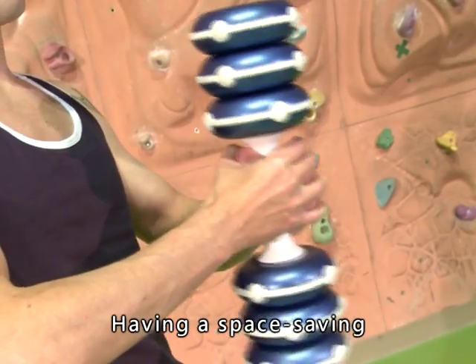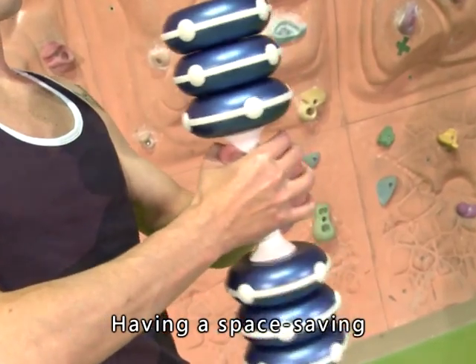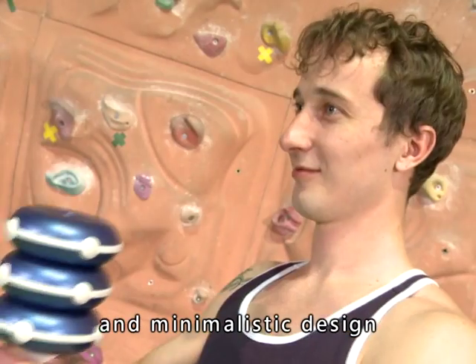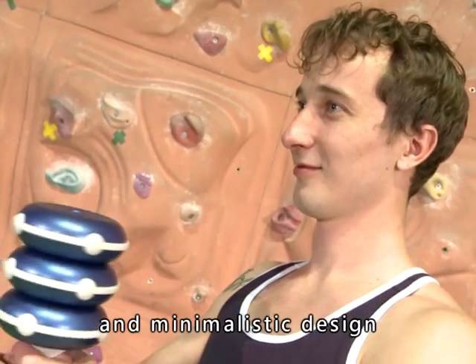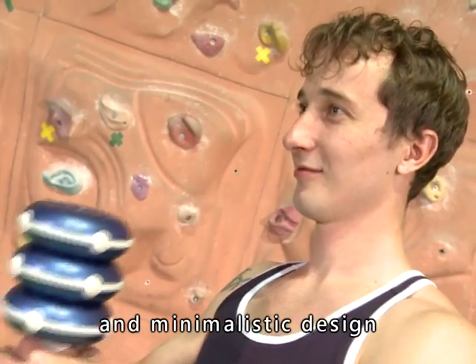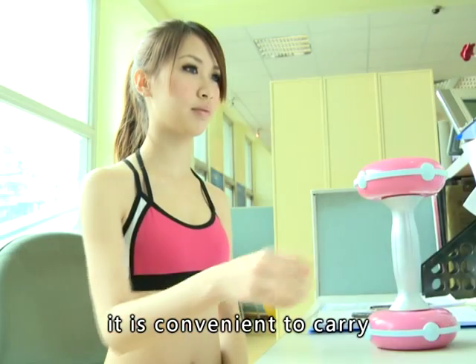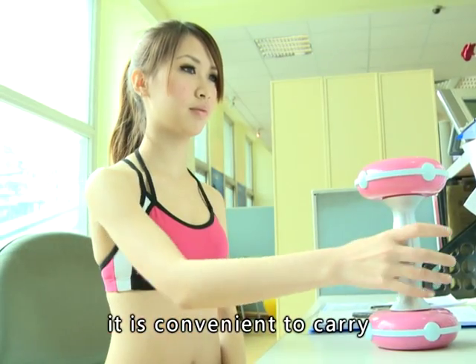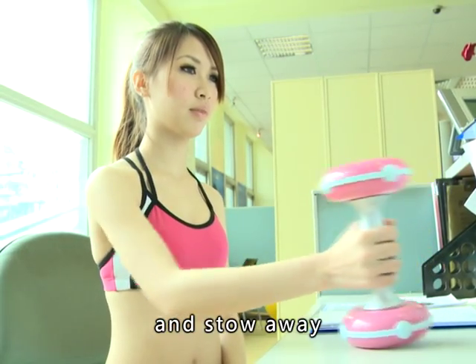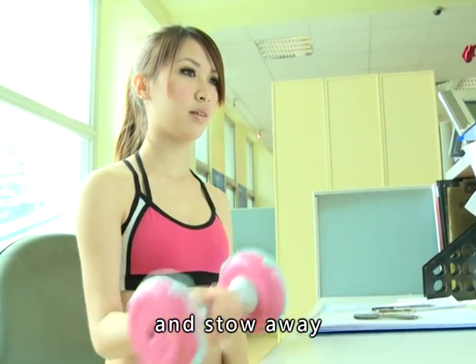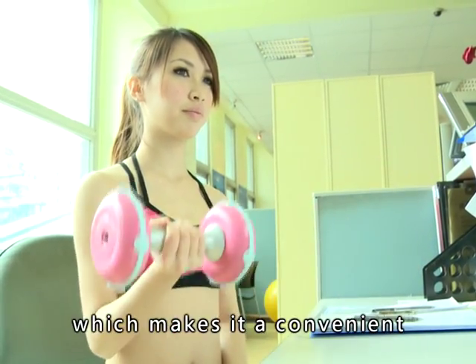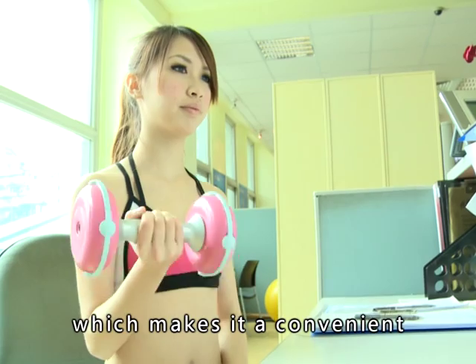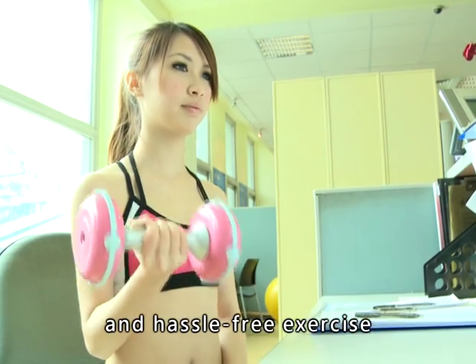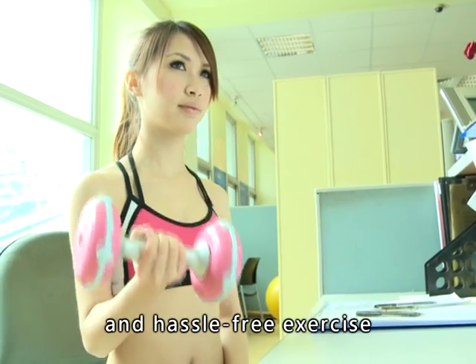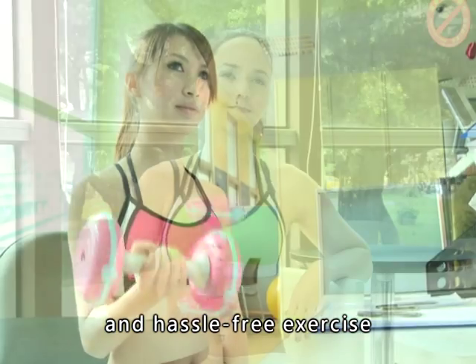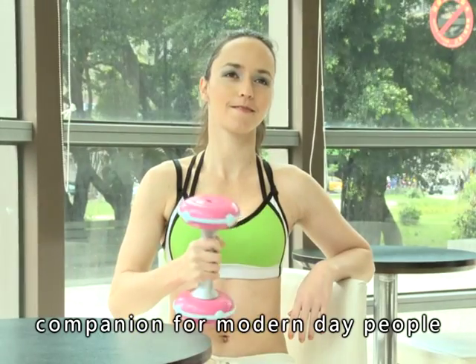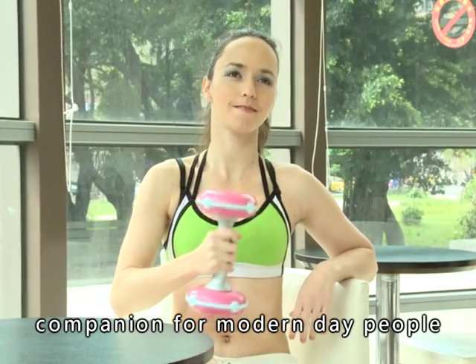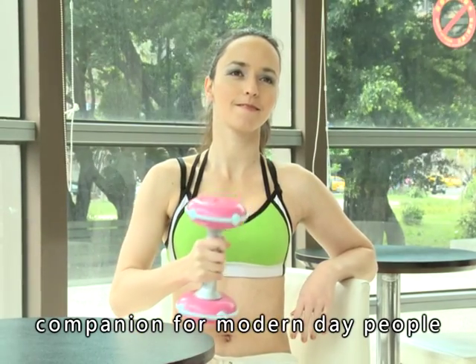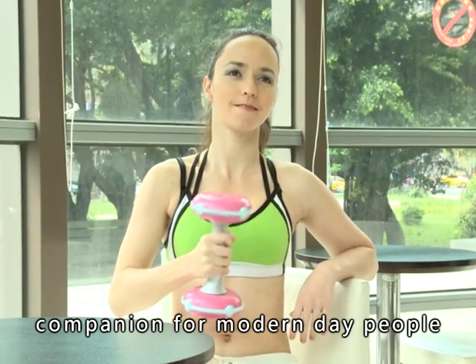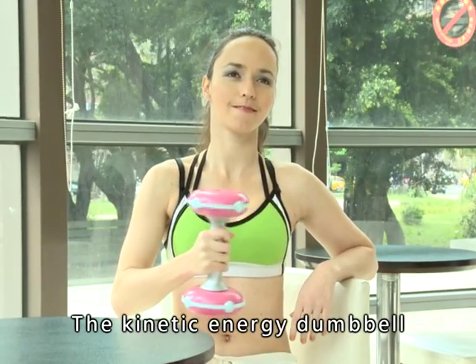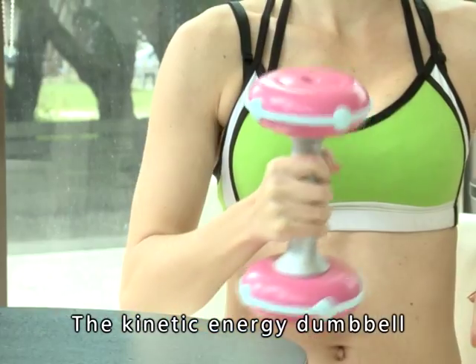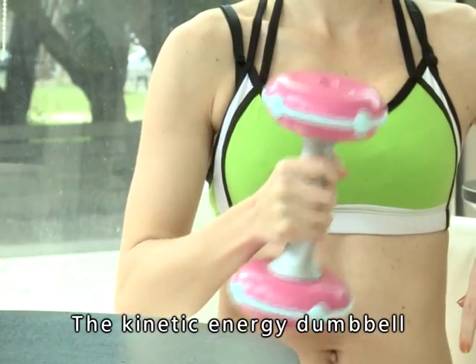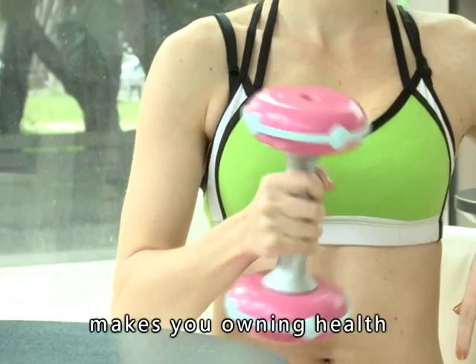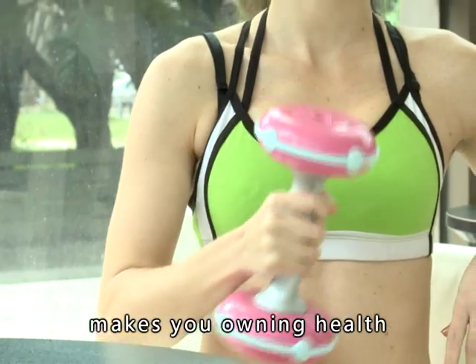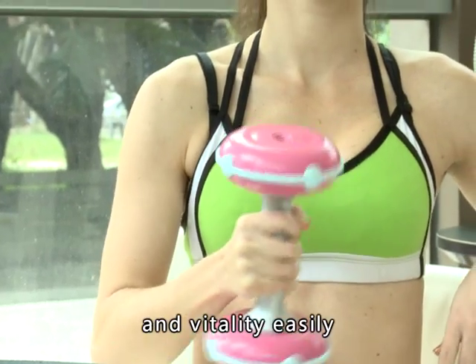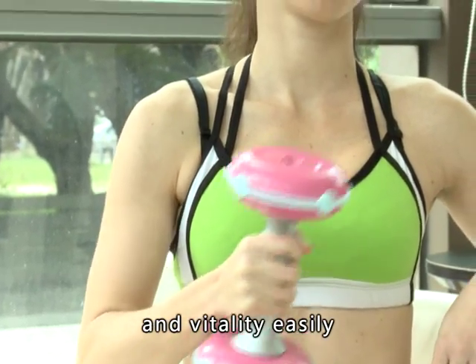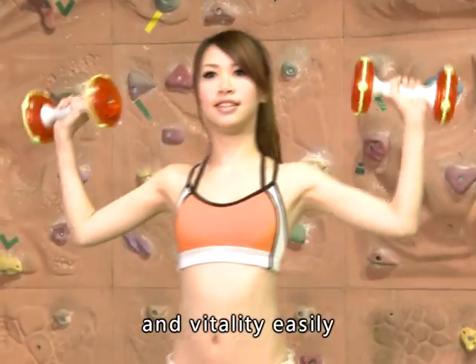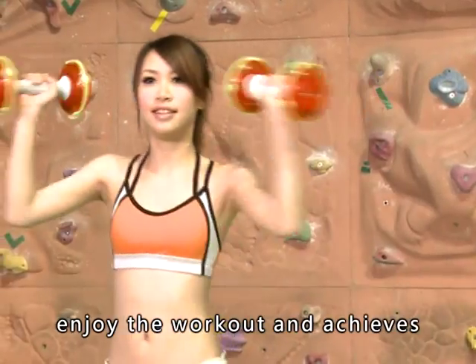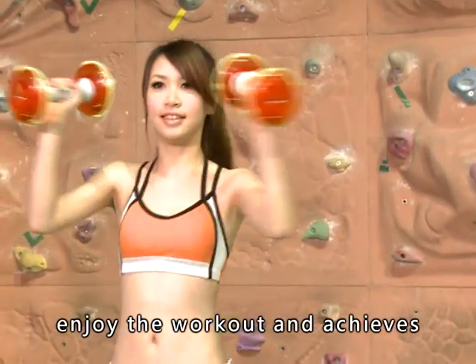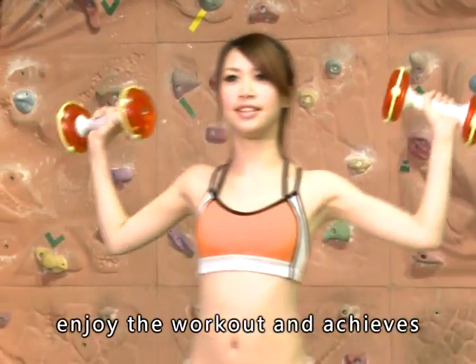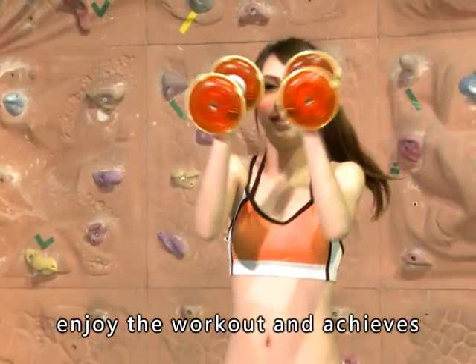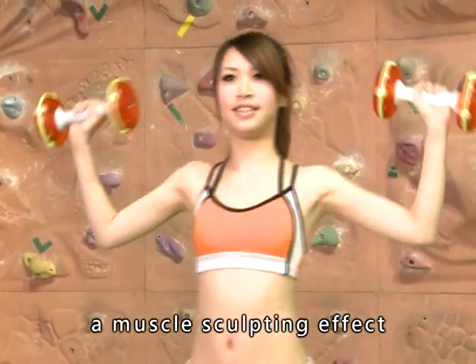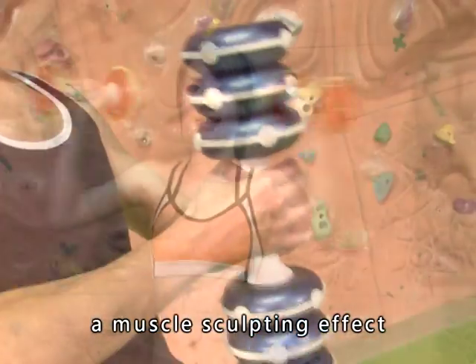Having a space-saving and minimalistic design, it's convenient to carry and stow away, which makes it a convenient and hassle-free exercise companion for modern-day people. The Kinetic Energy Dumbbell makes you own health and vitality easily, enjoy the workout, and achieve a muscle-sculpting effect.